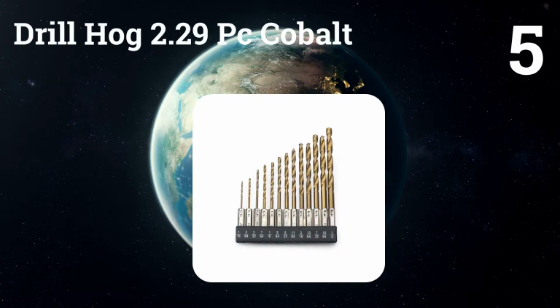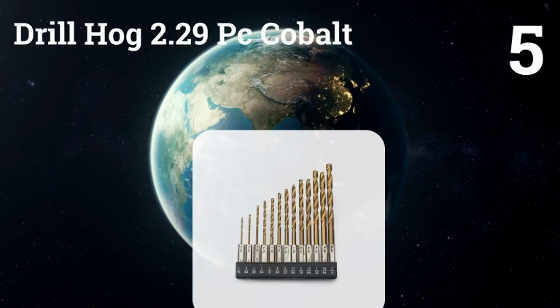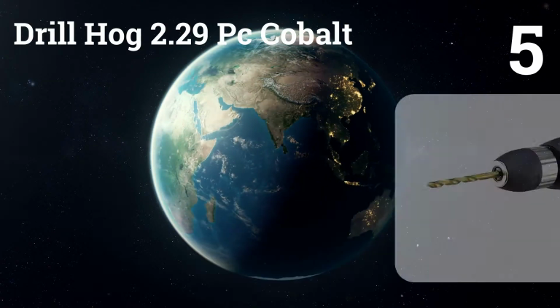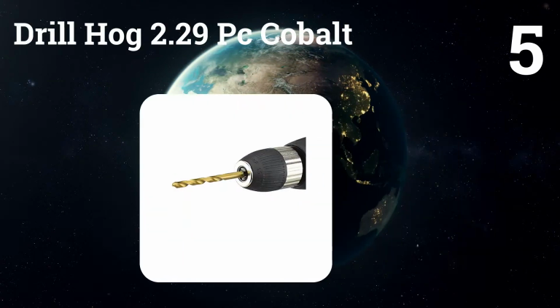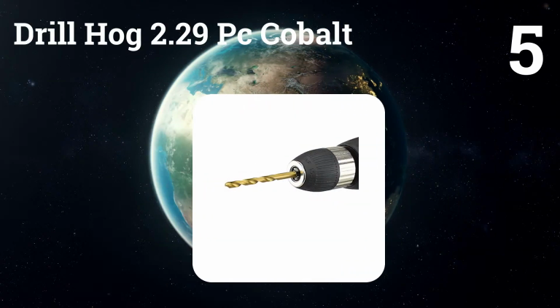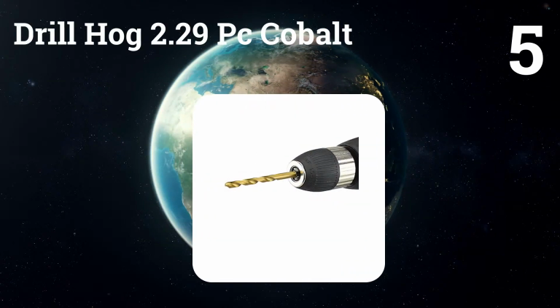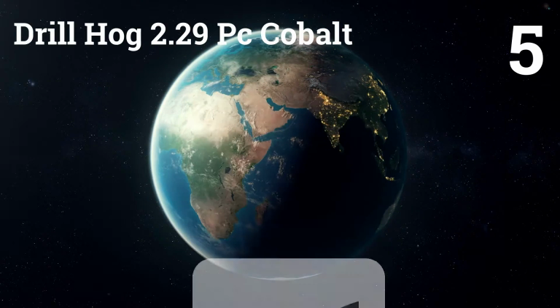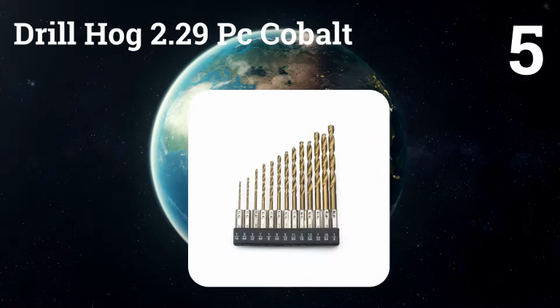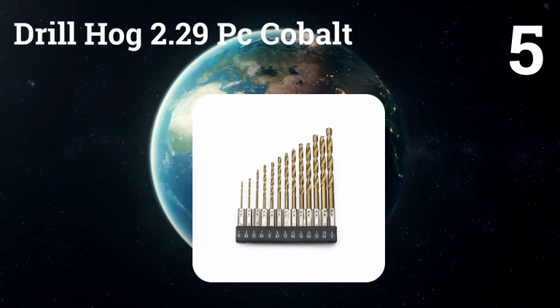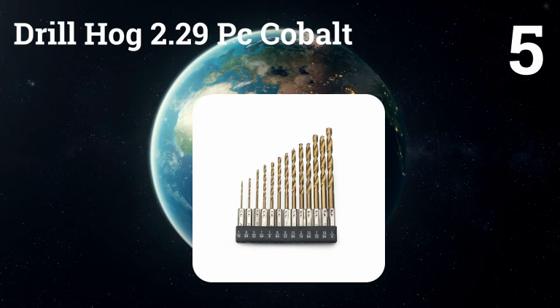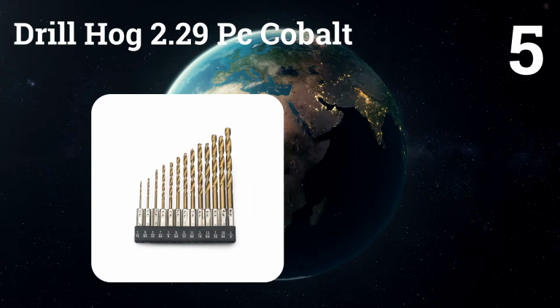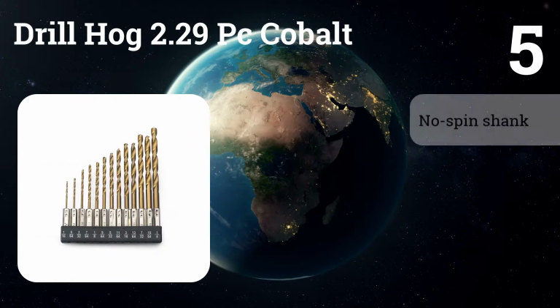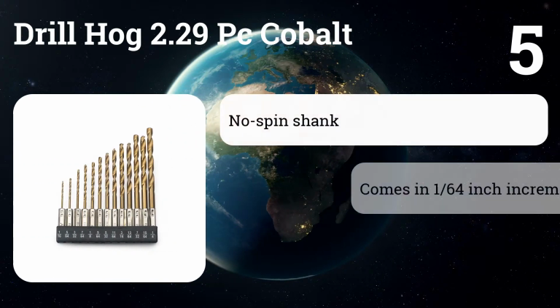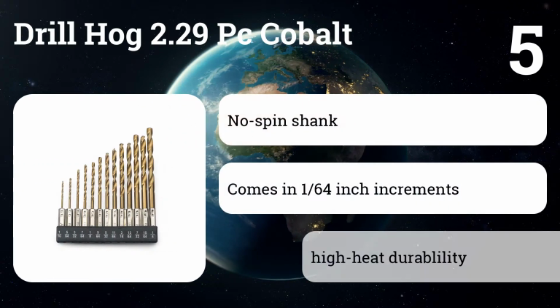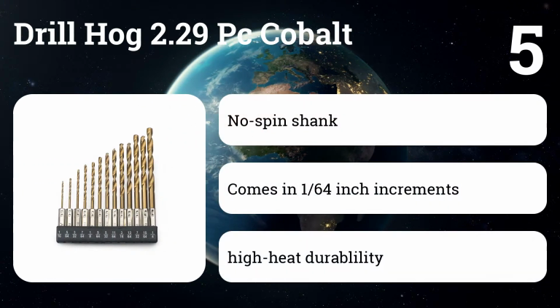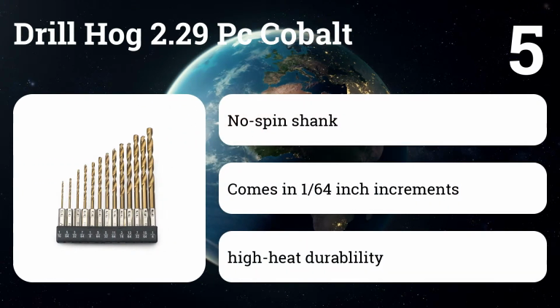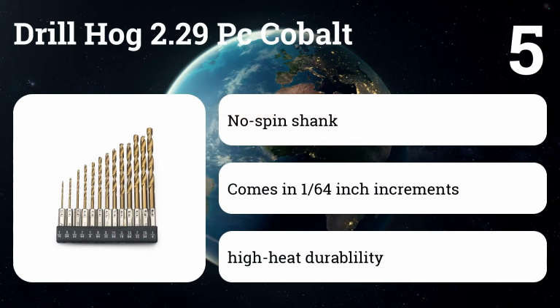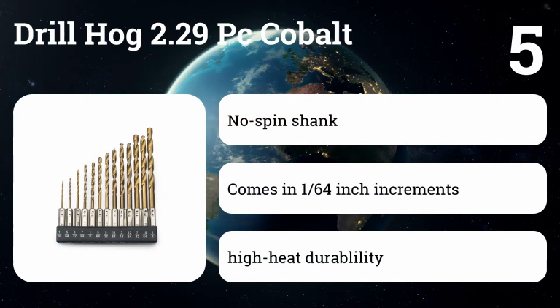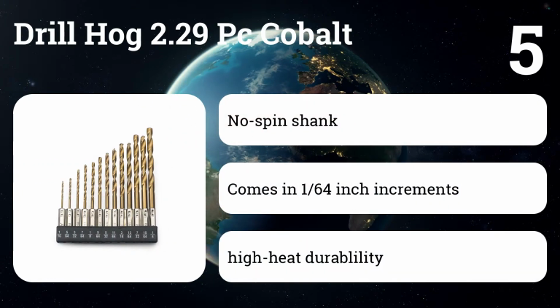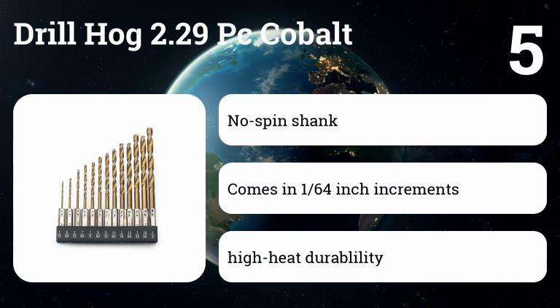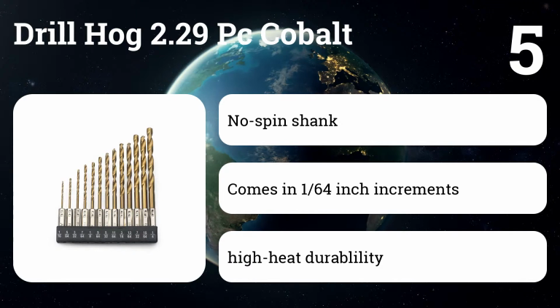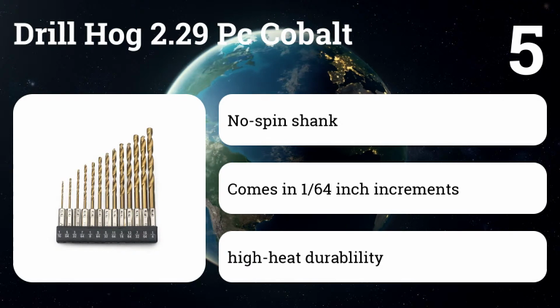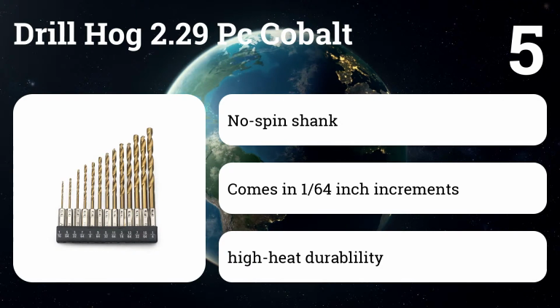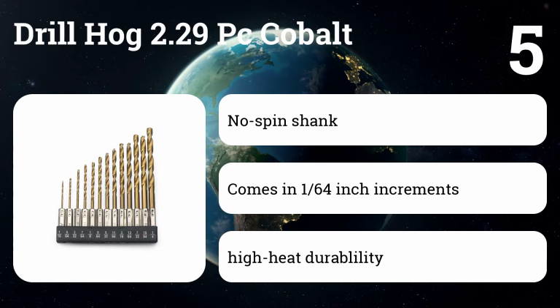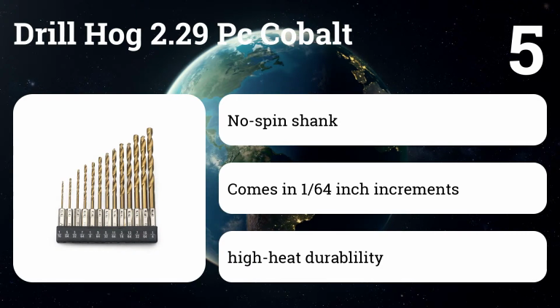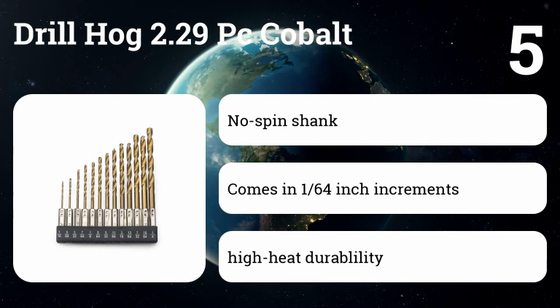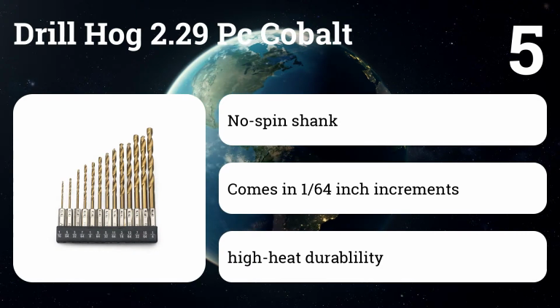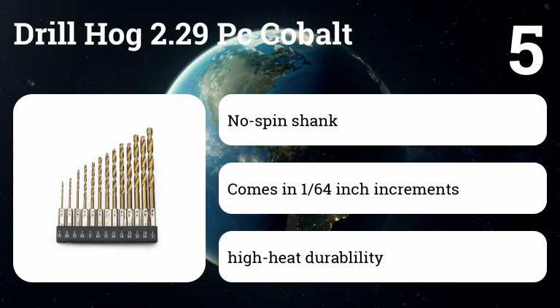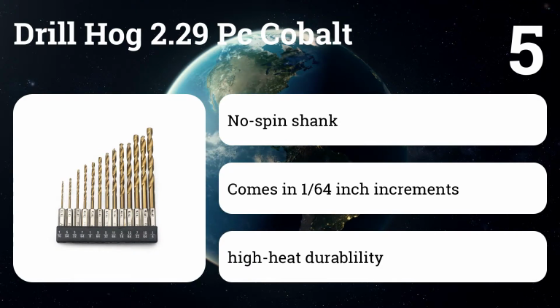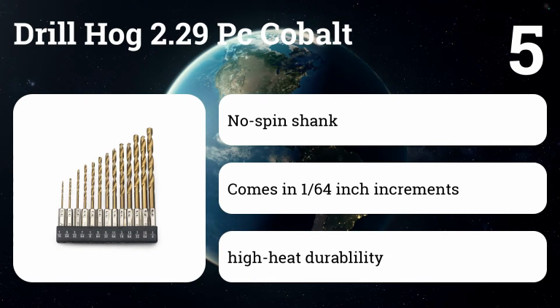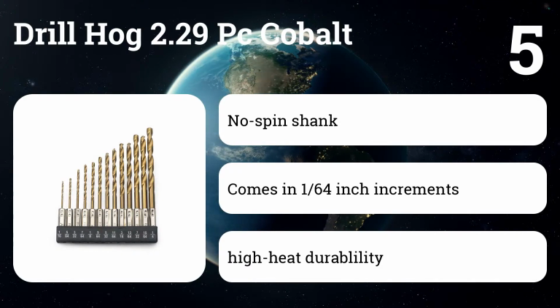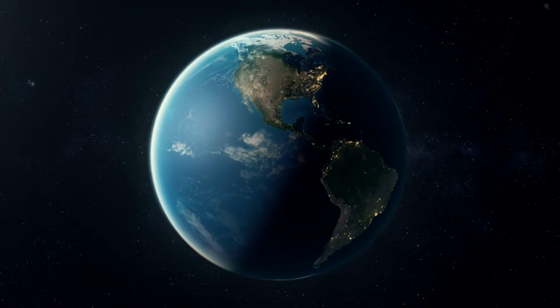Number five: Drill Hog 229-piece Cobalt. These bits are infused with cobalt M42 and have a tapered web, which means they are super durable and can handle a wide variety of hard steel. They drill on contact for cleaner holes and a longer life.